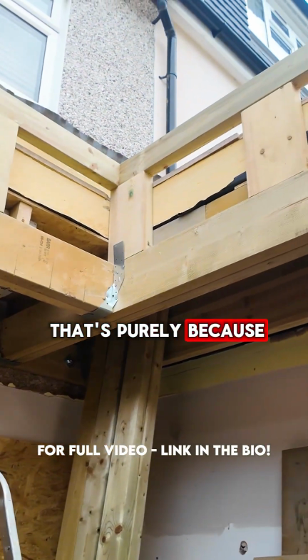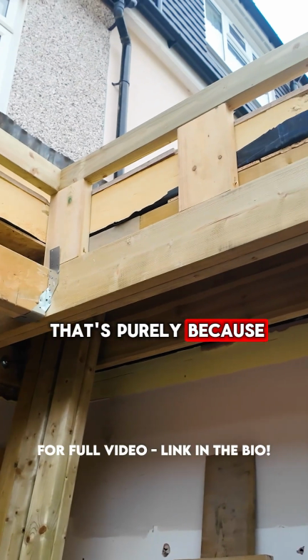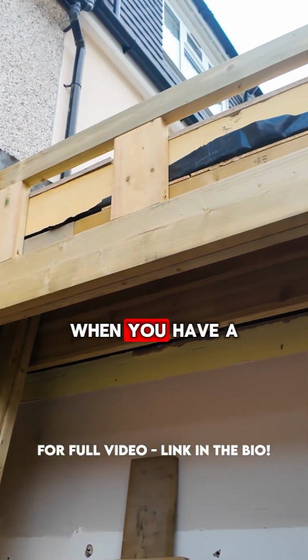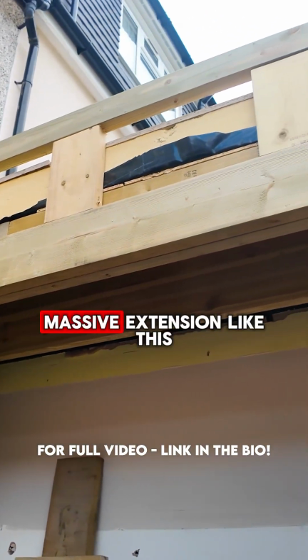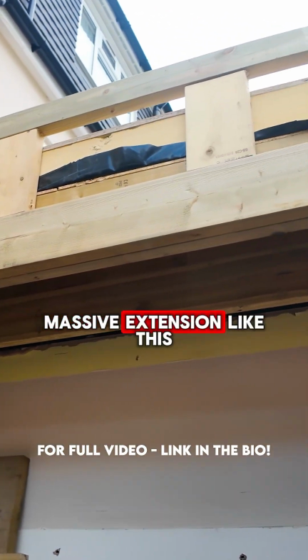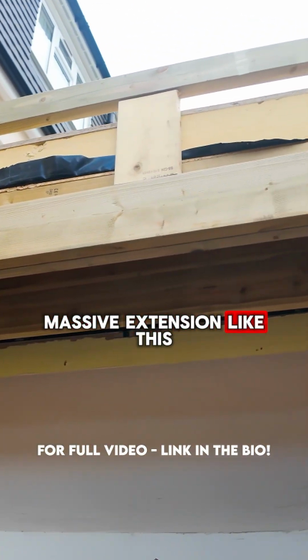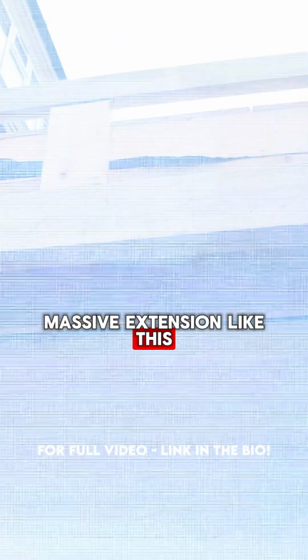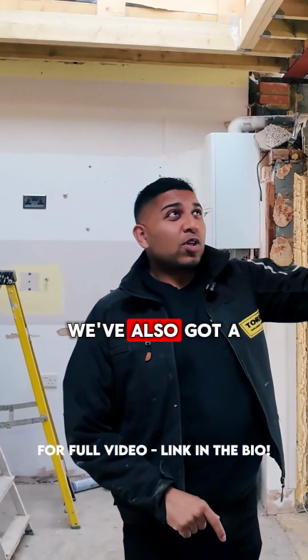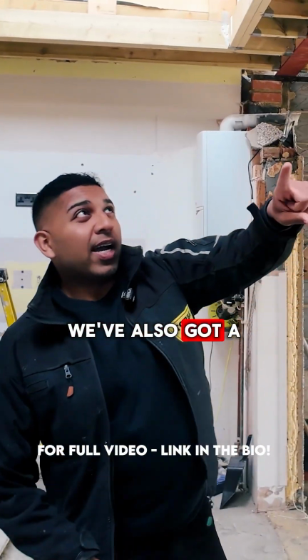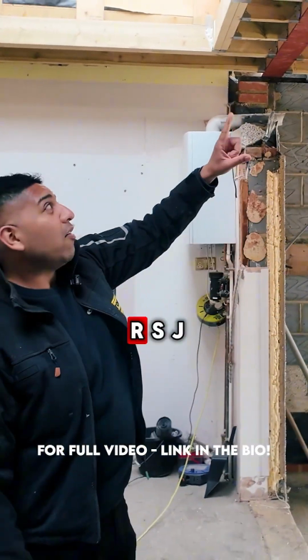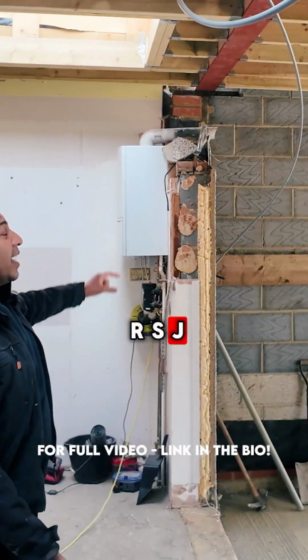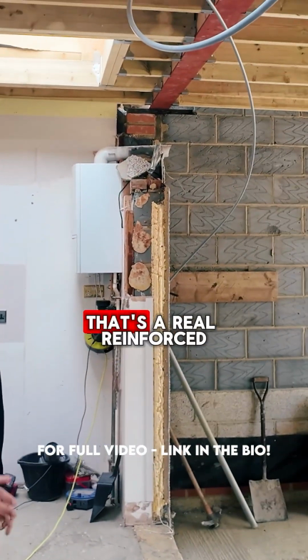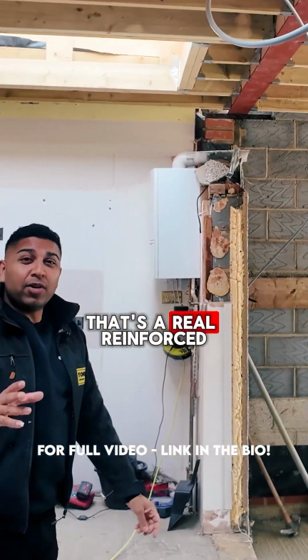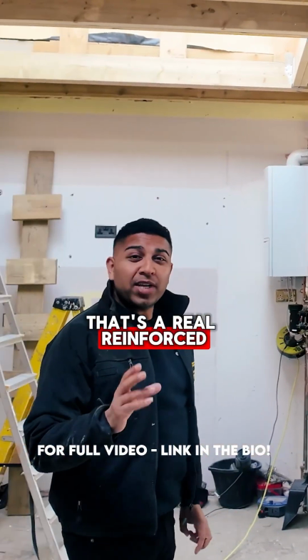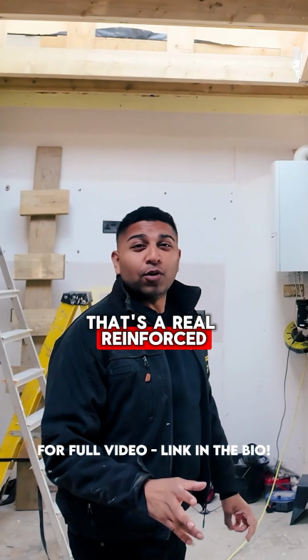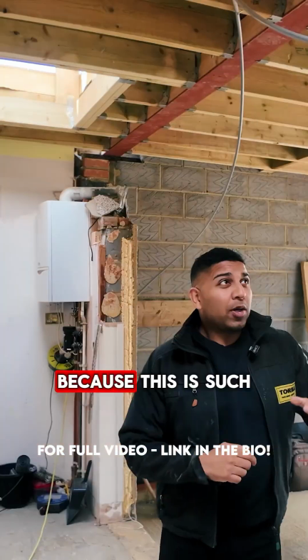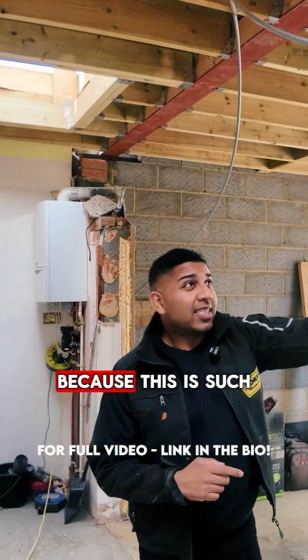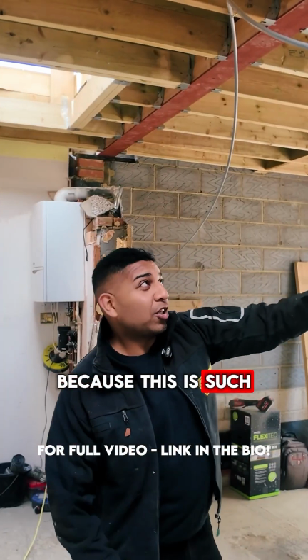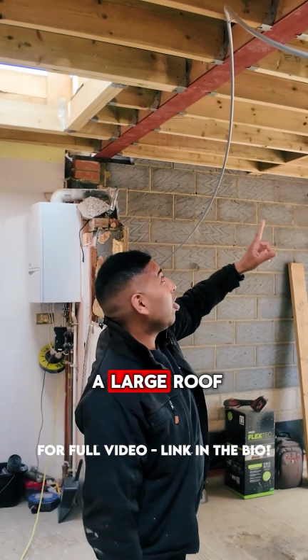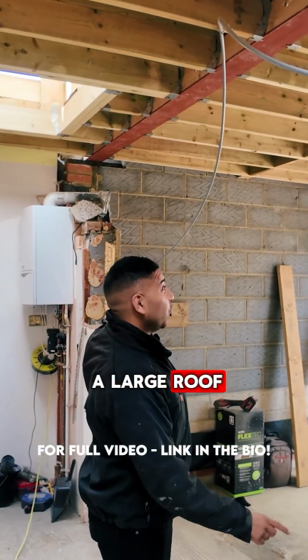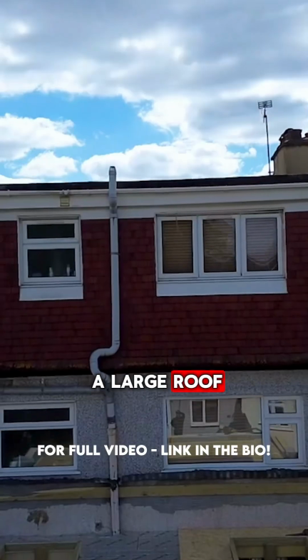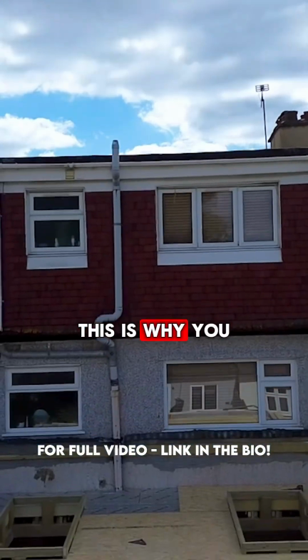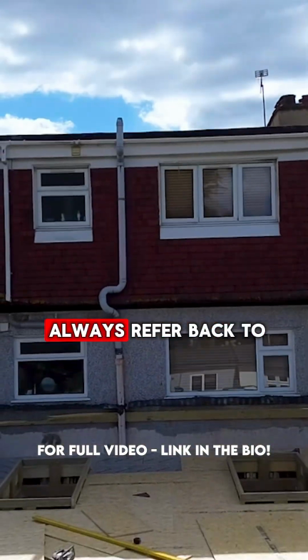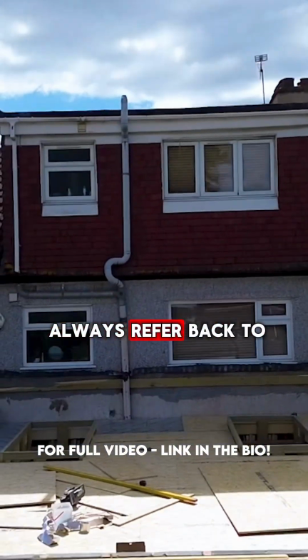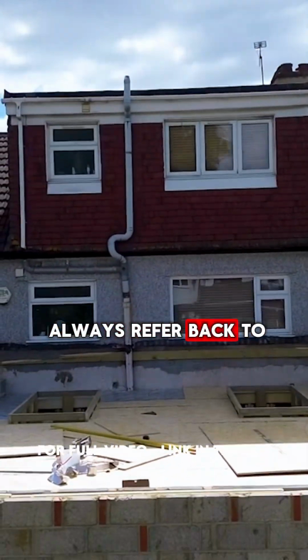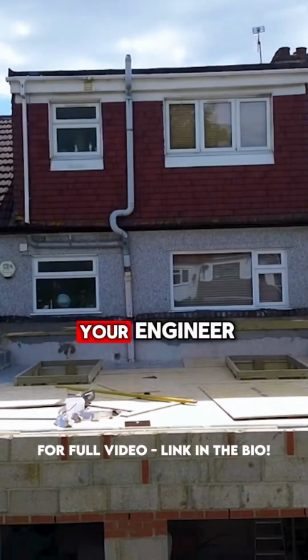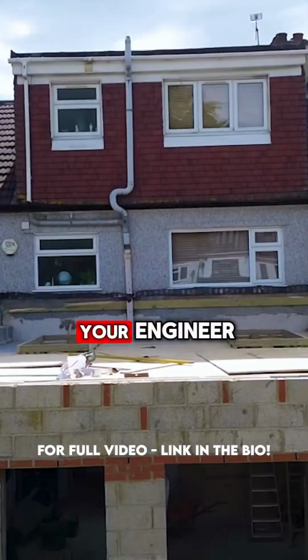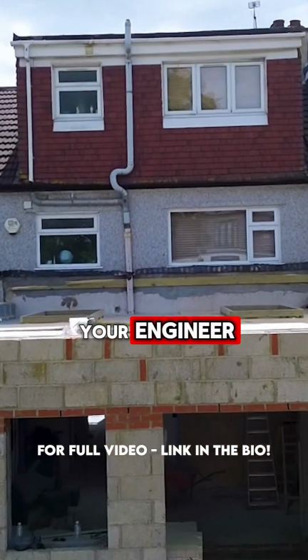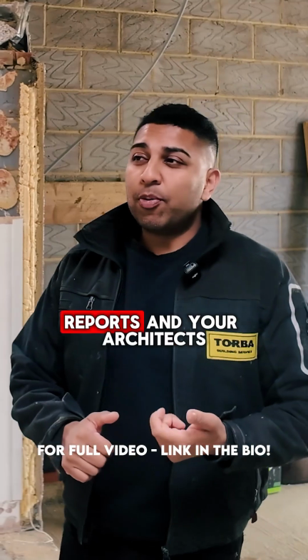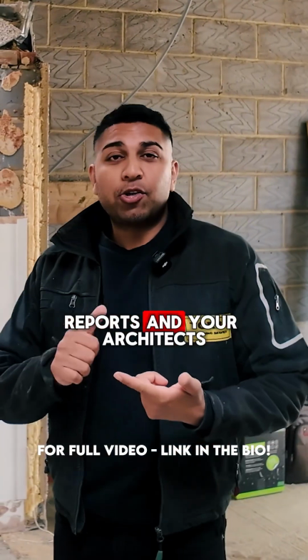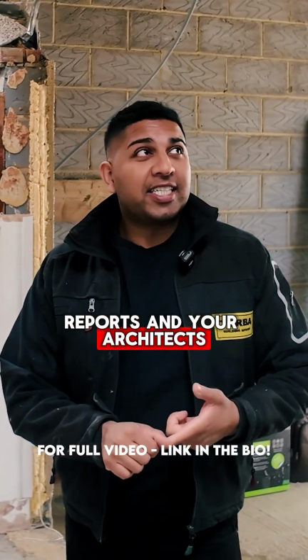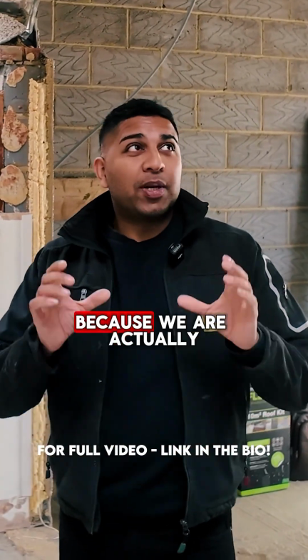We've also got an RSJ — that's a reinforced steel joist — because this is such a large roof. This is why you always refer back to your engineer reports and your architects.